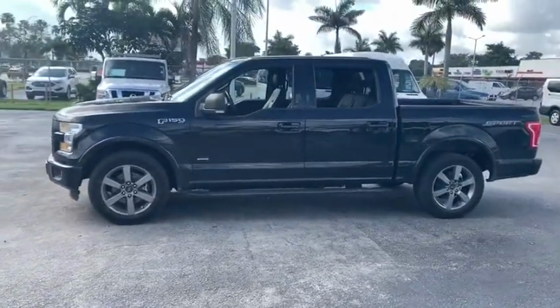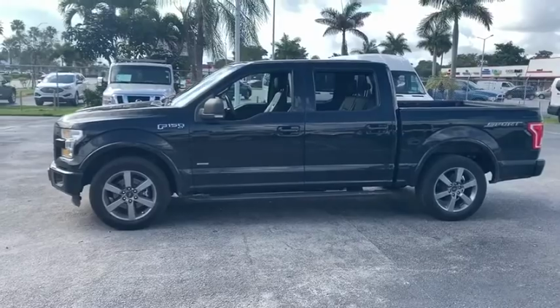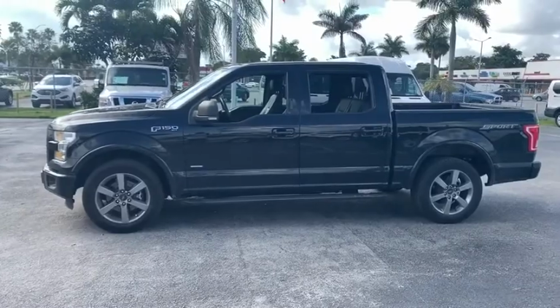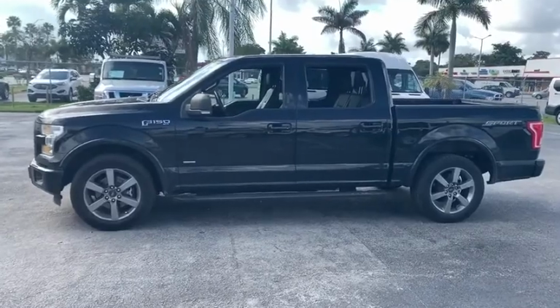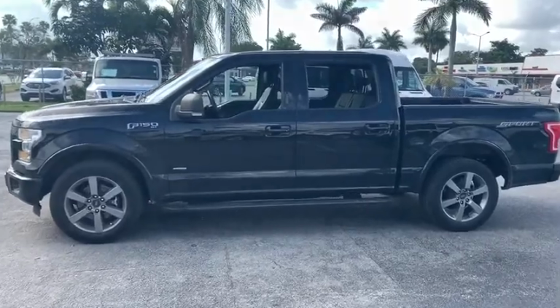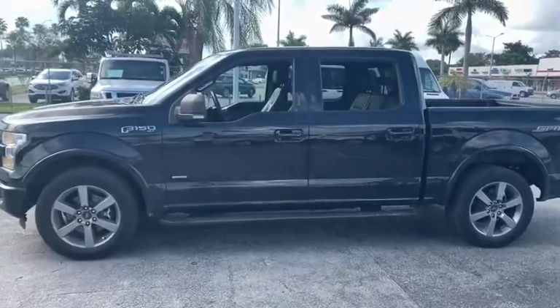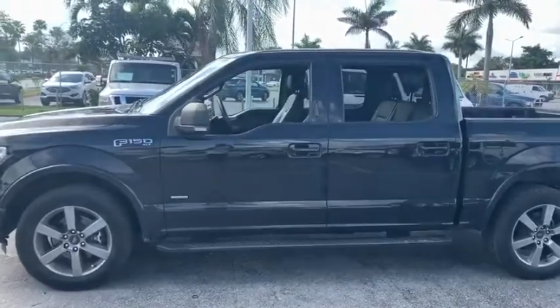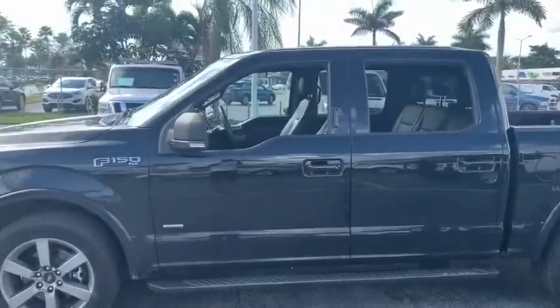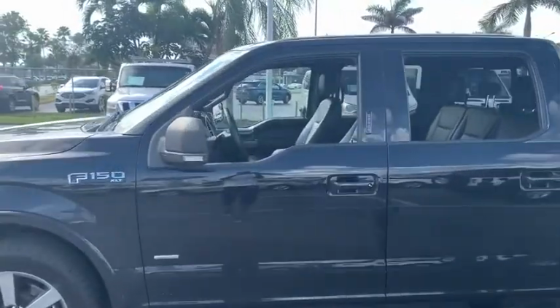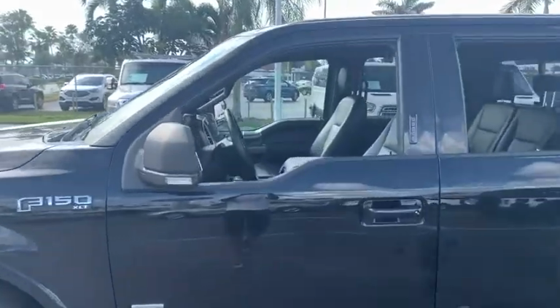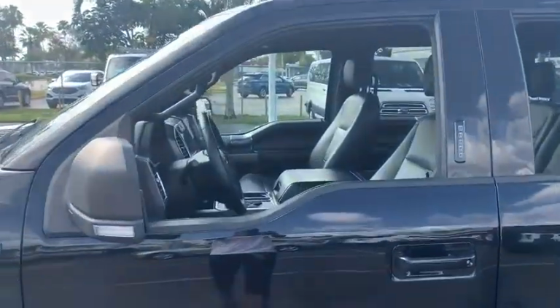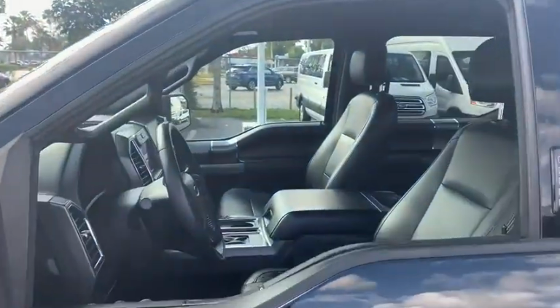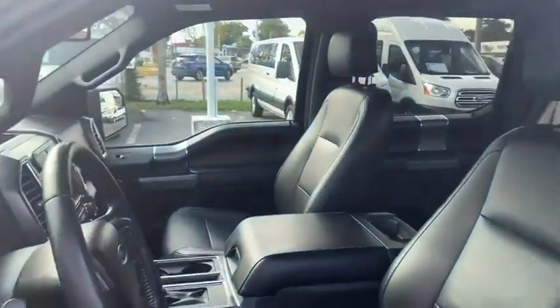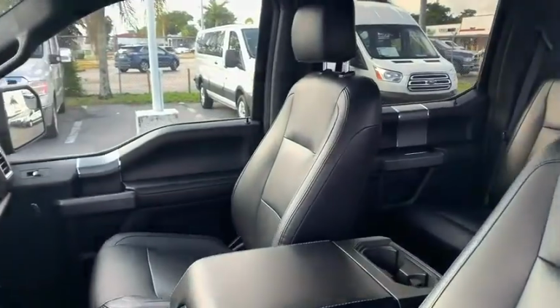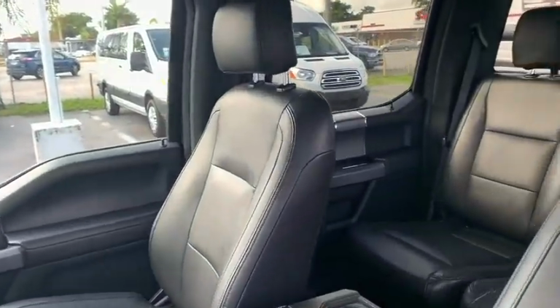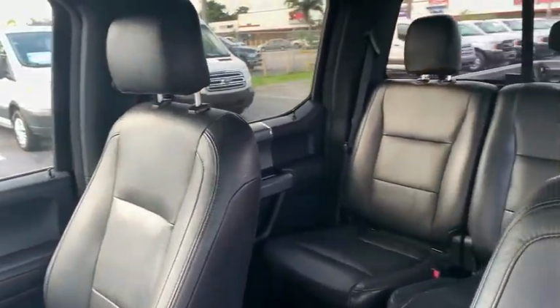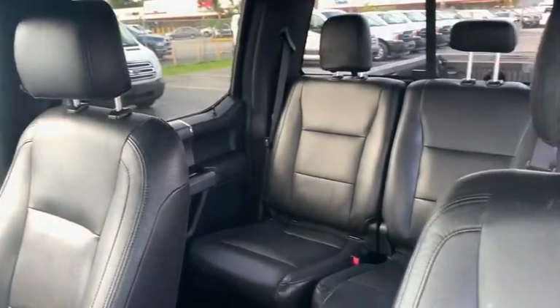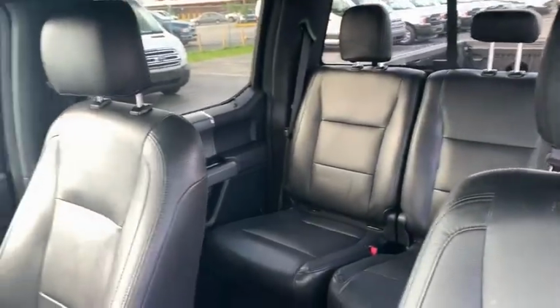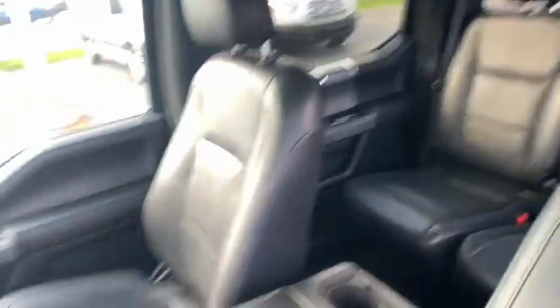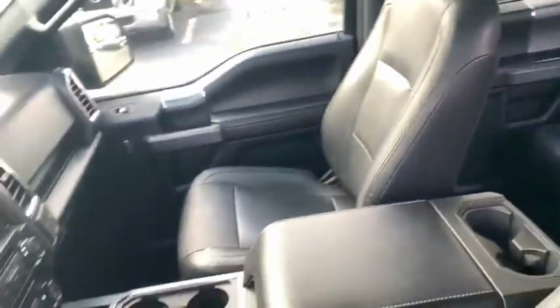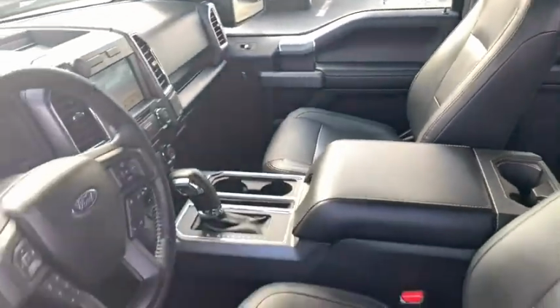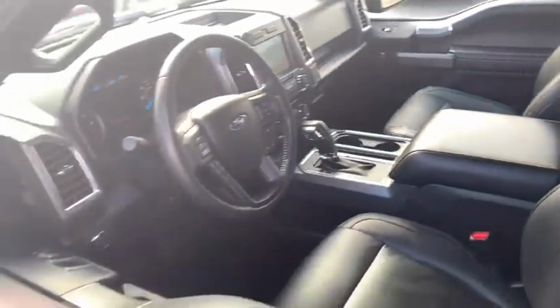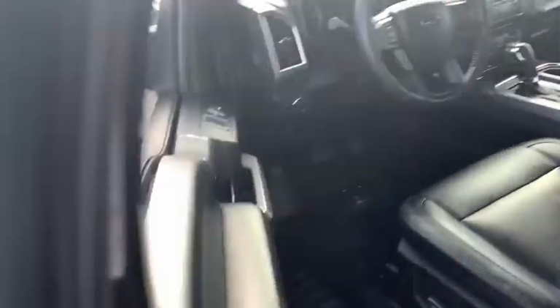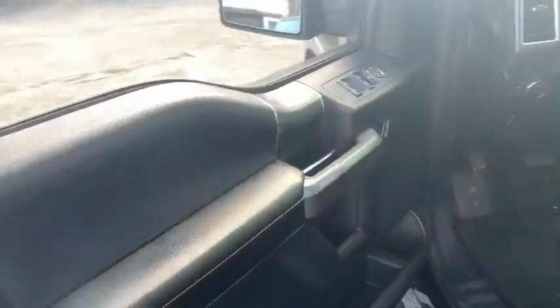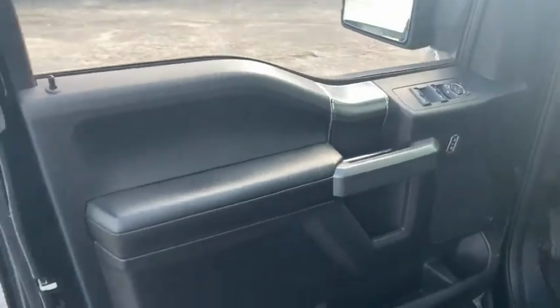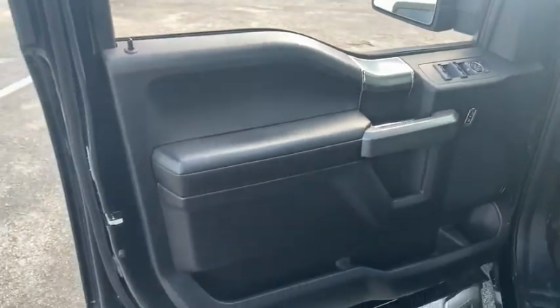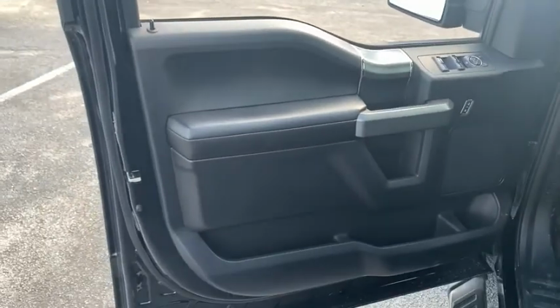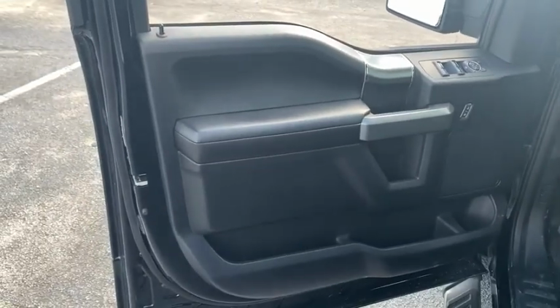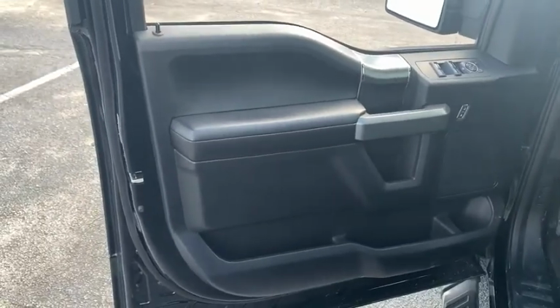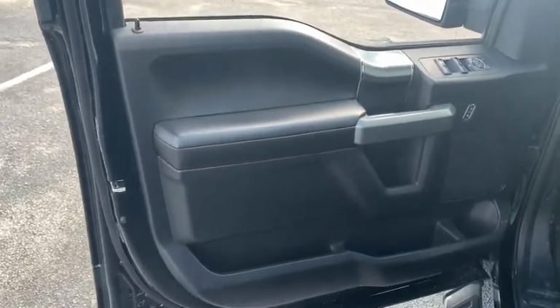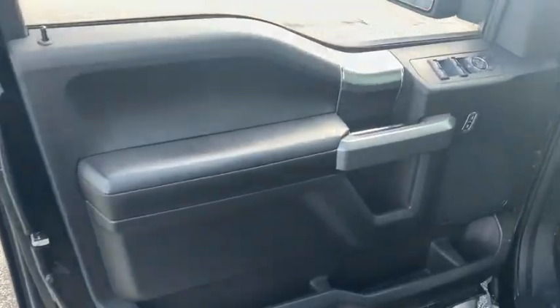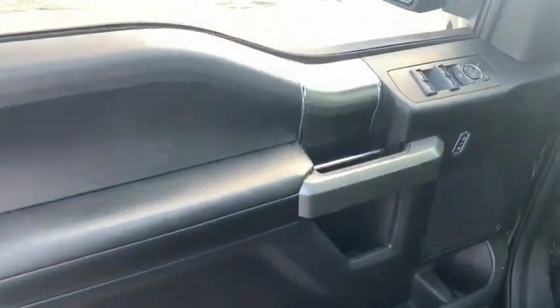Here are some of this vehicle's great options: traction control, remote engine start, dual airbags, leather-wrapped steering wheel, power steering, four-wheel disc brakes, center armrest, voice-activated navigation system, rear window defroster.